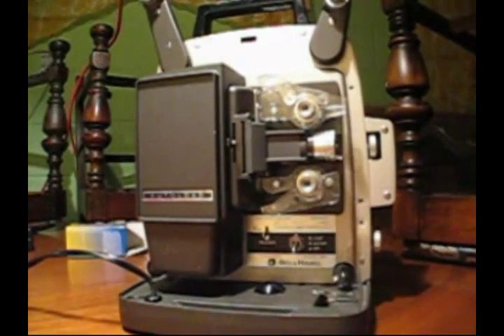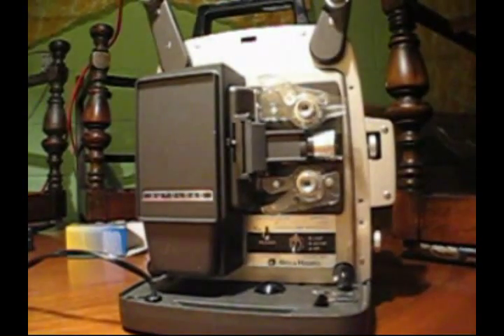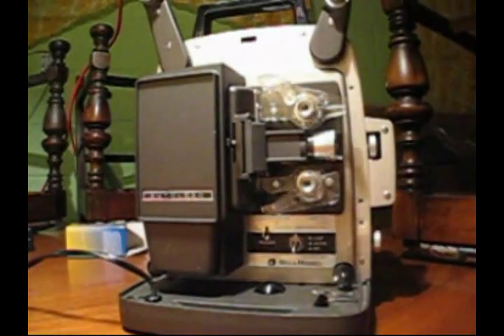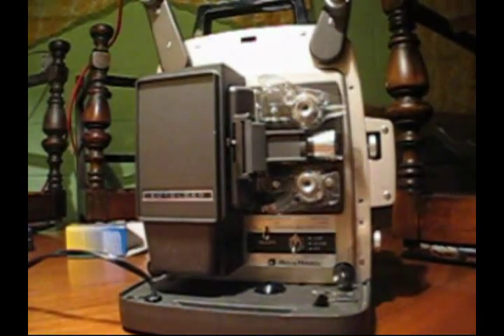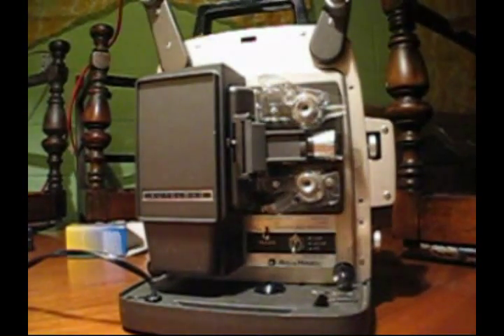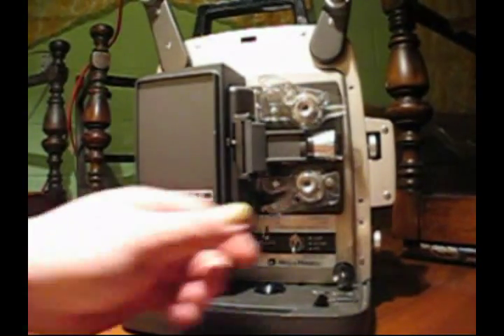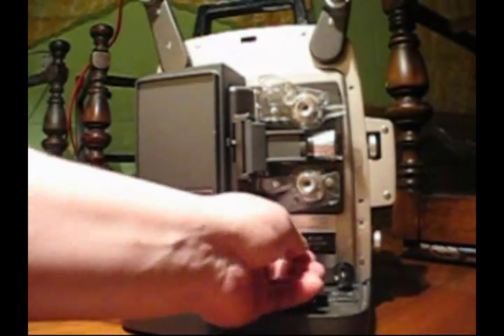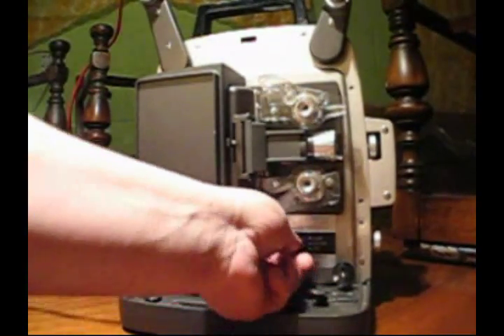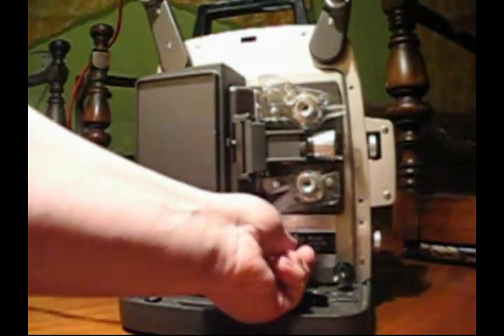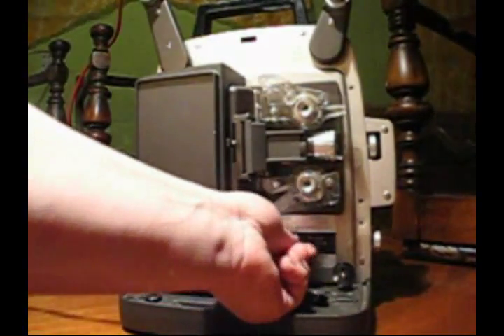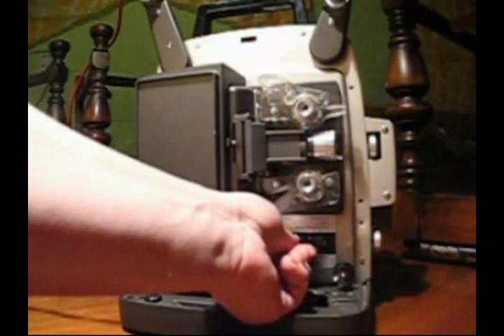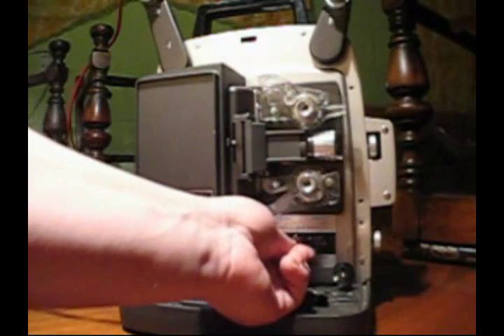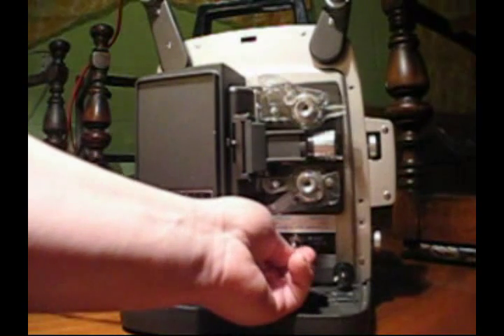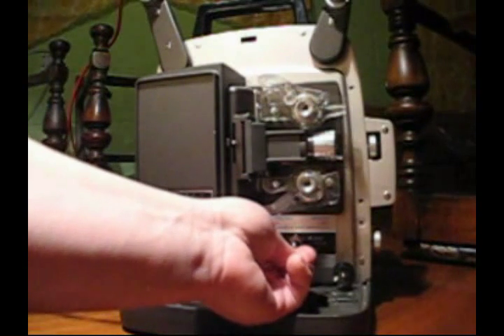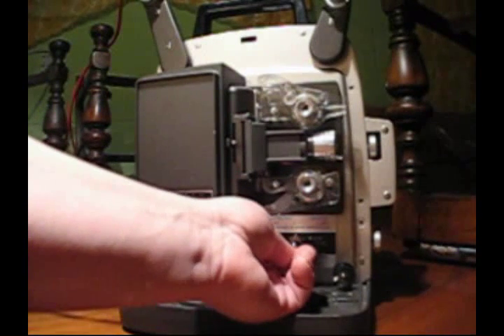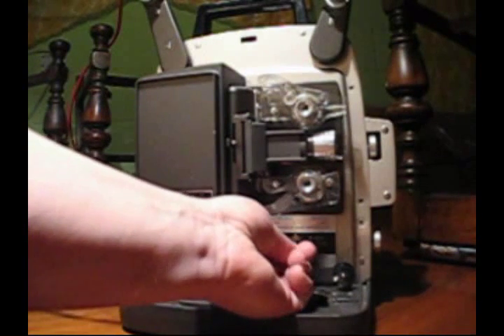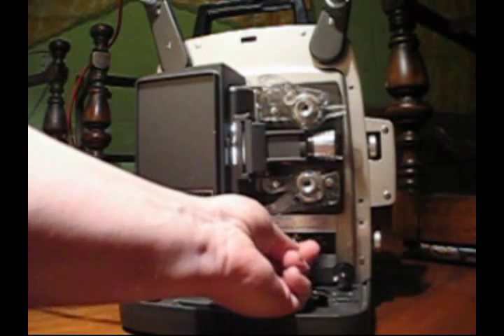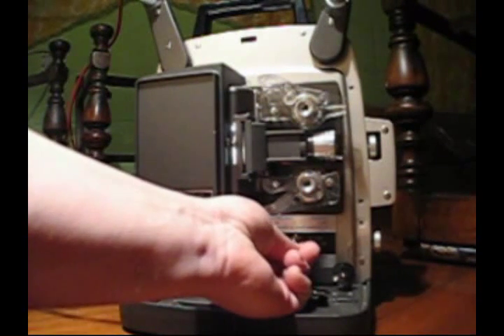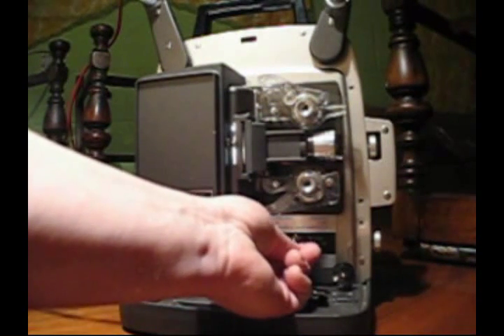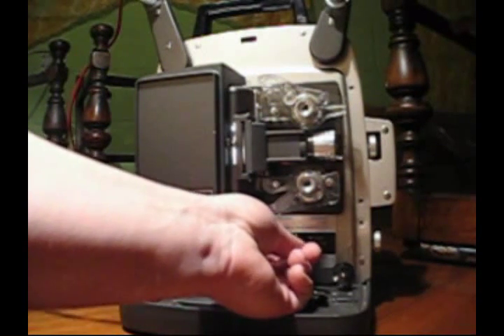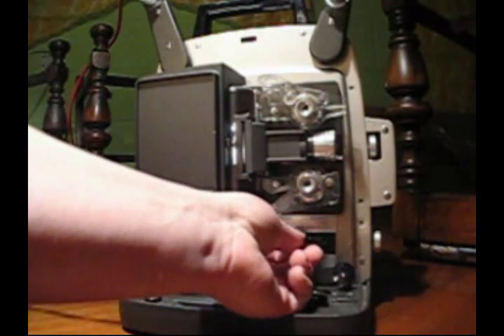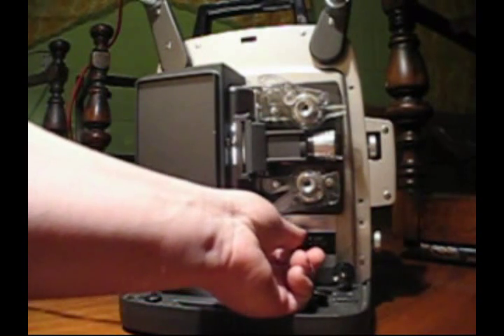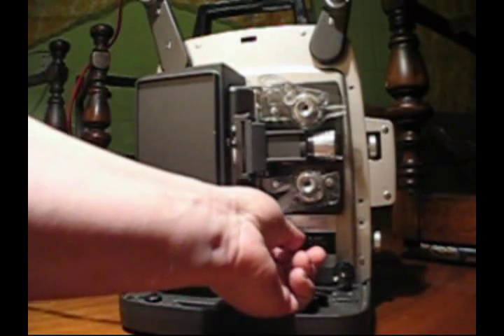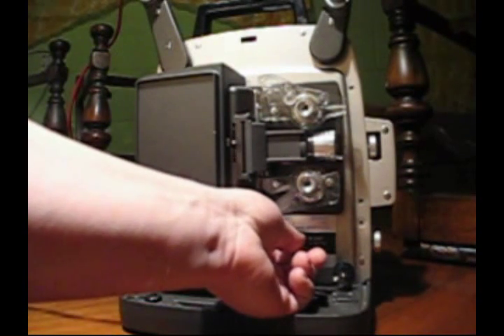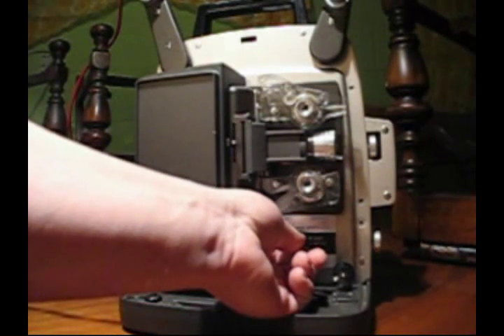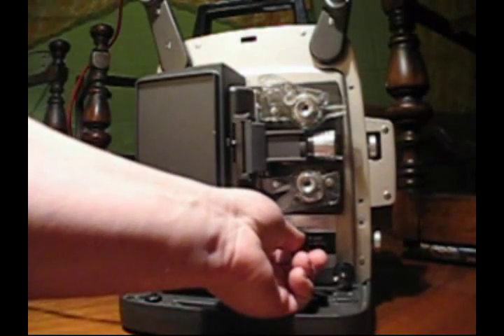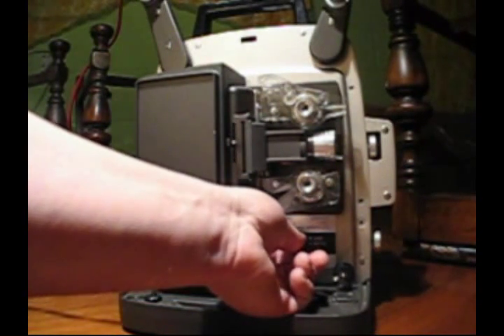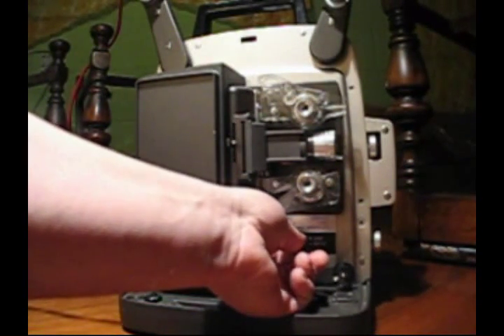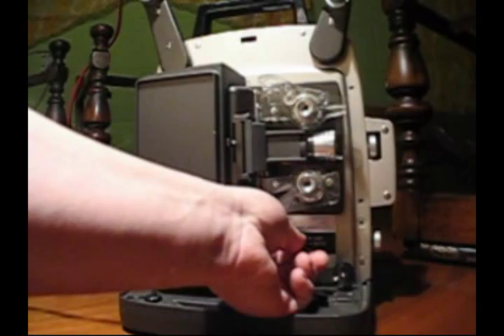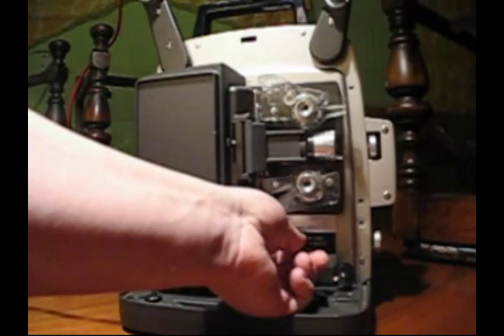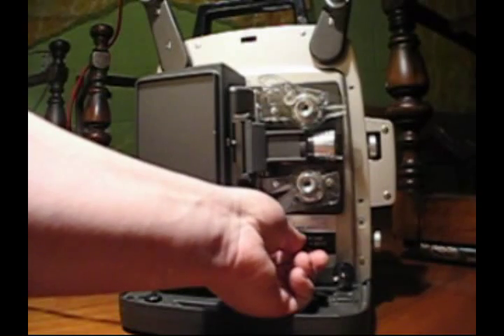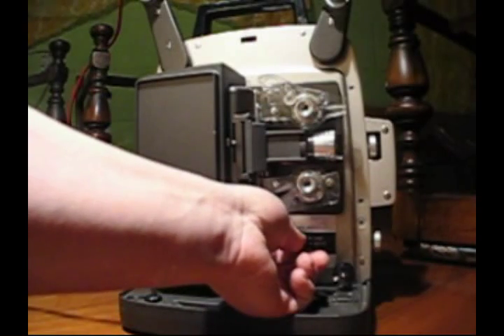System check to motor. Lamp. Lamp good. Motor. Not so good.